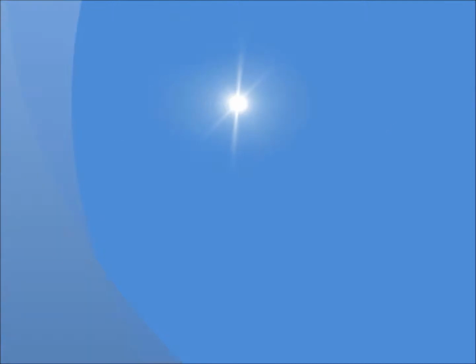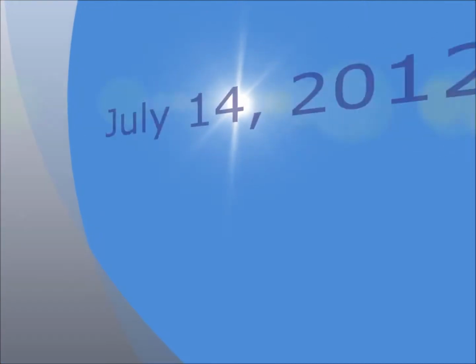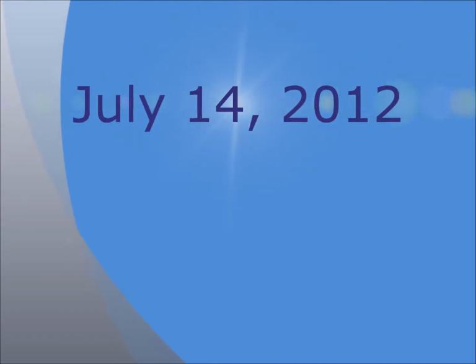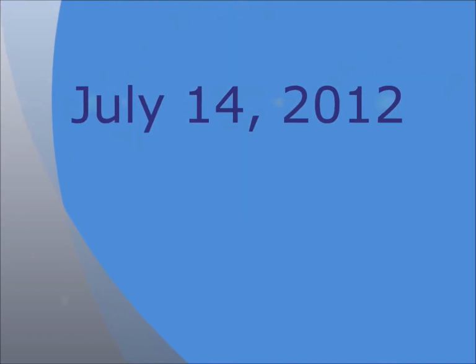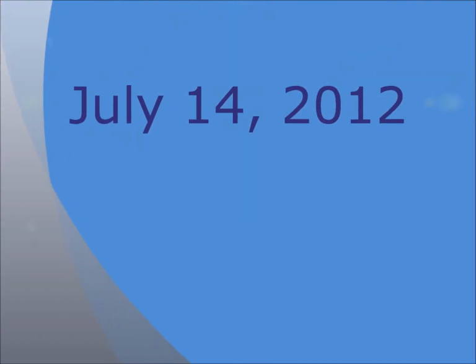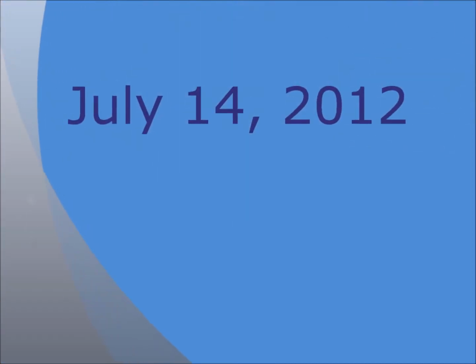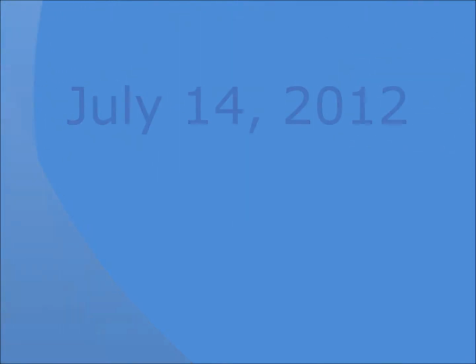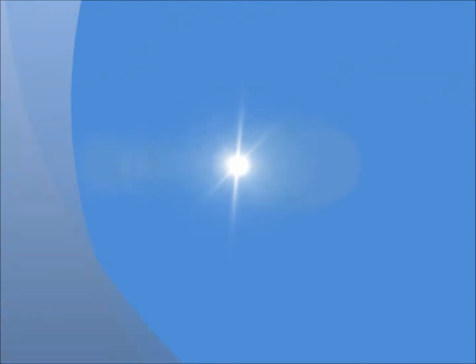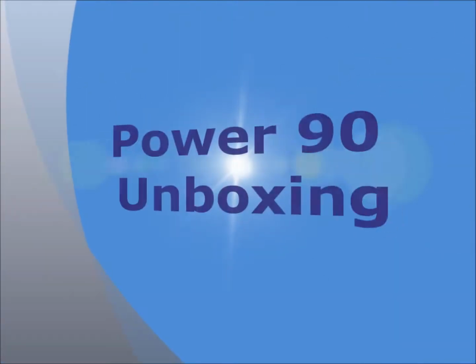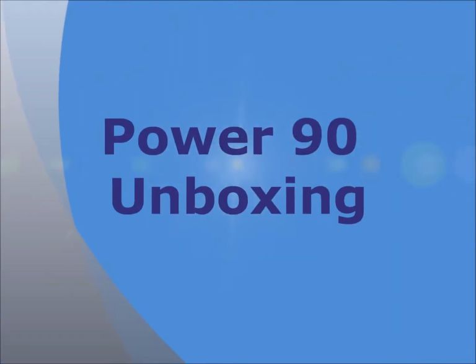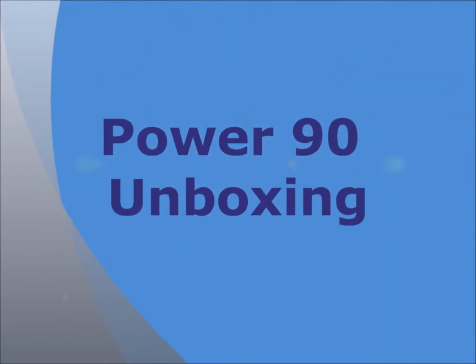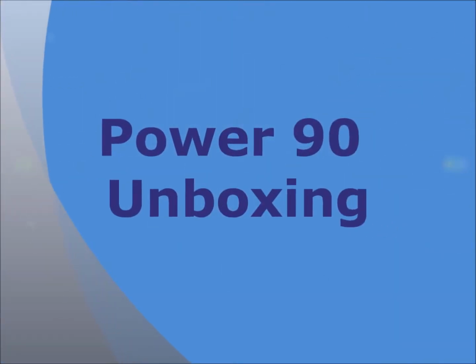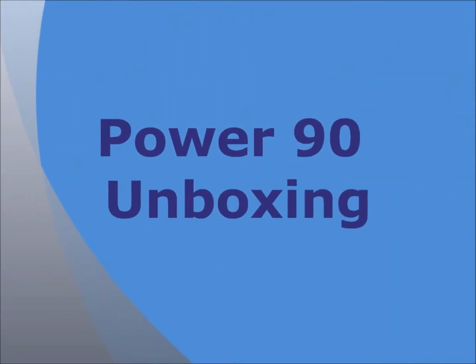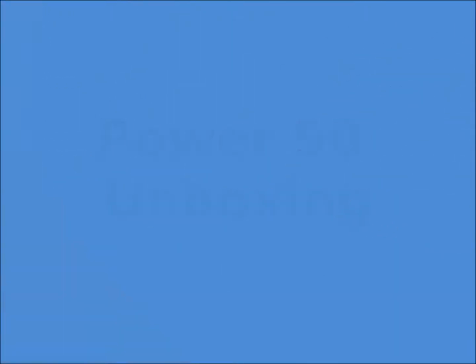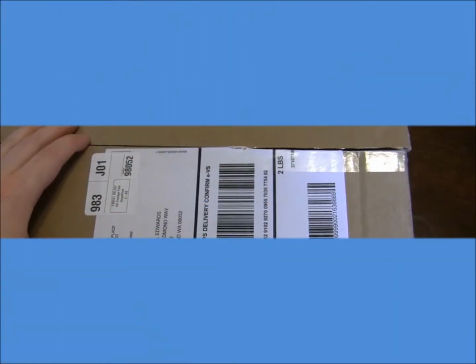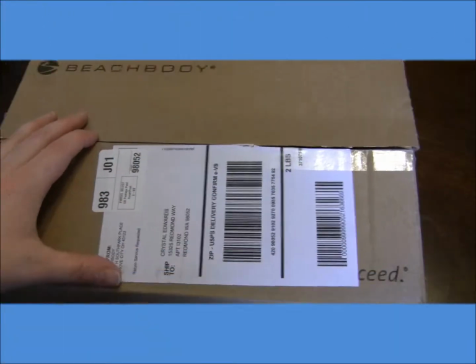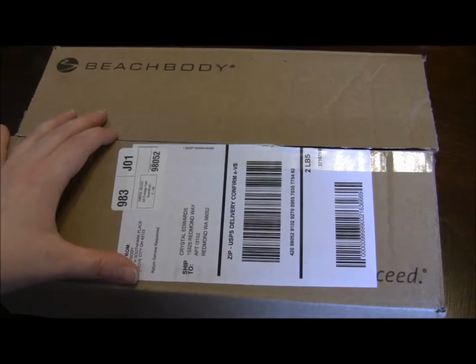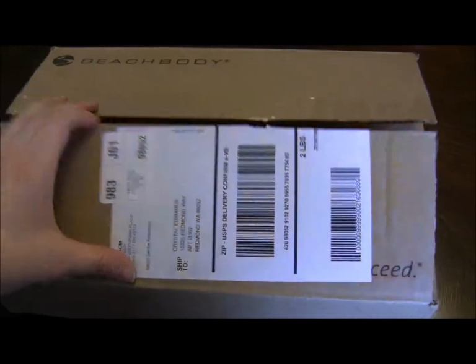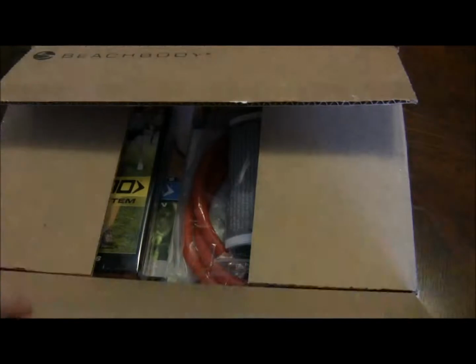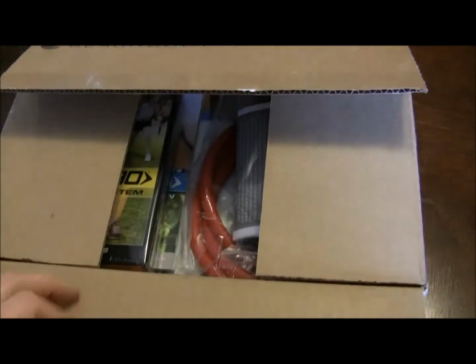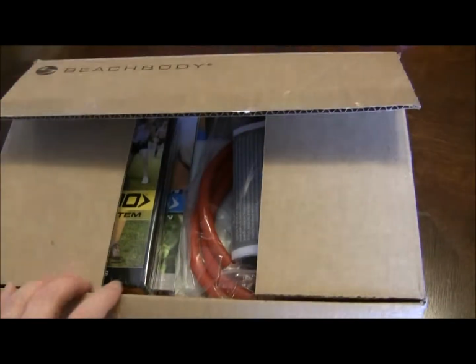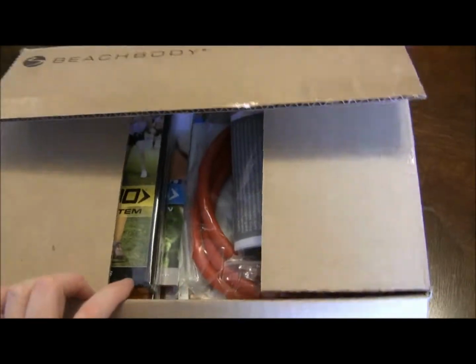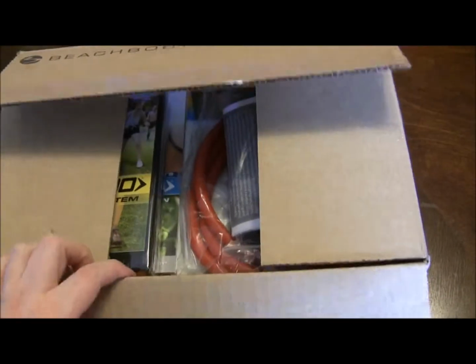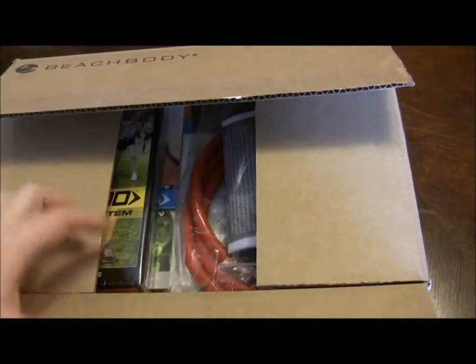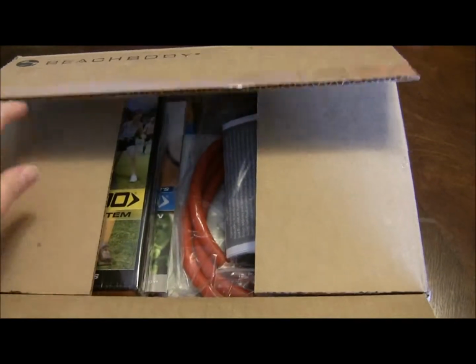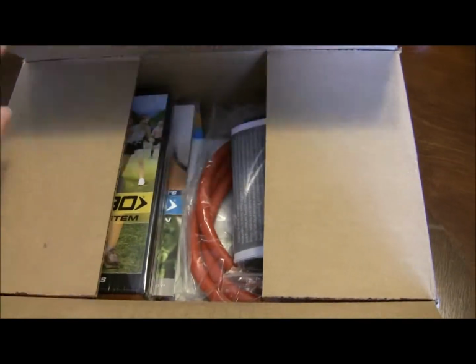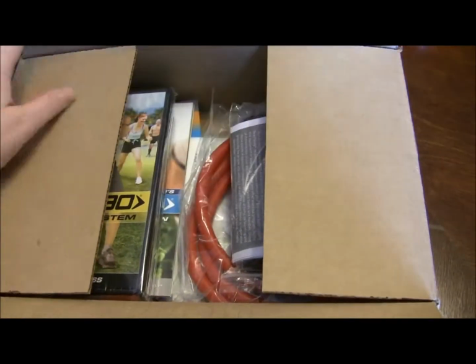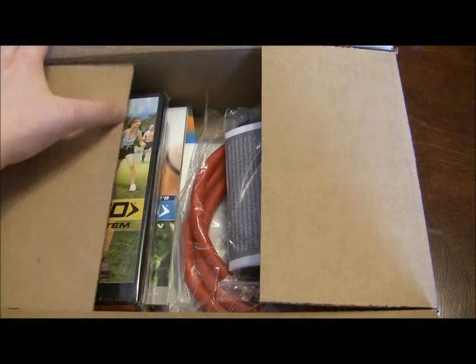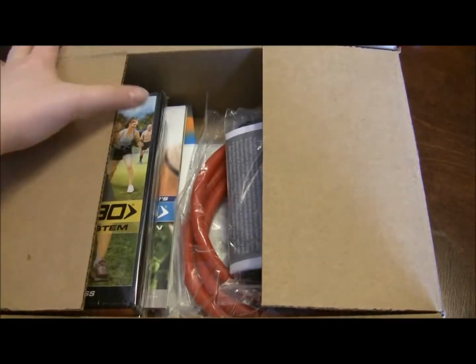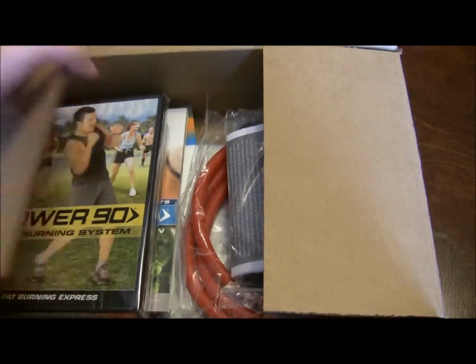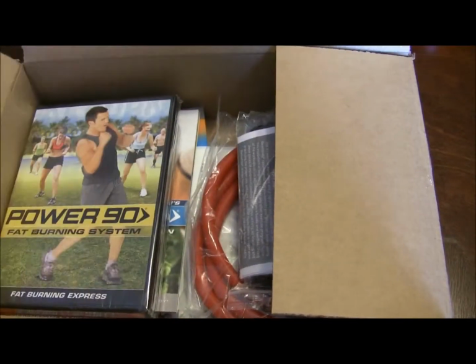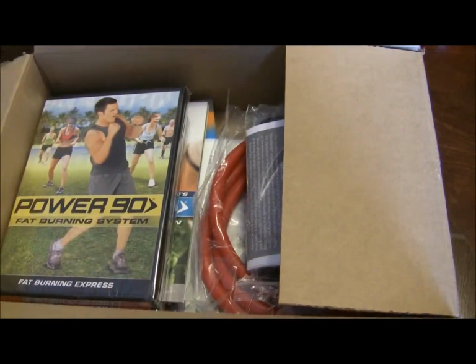July 14, 2012. Power 90 unboxing. As you can see, there's quite a bit of stuff in this box.